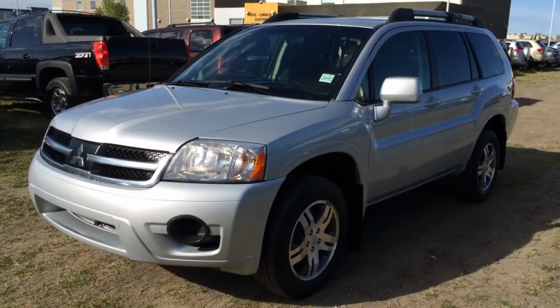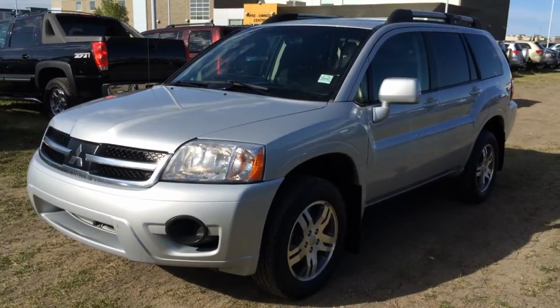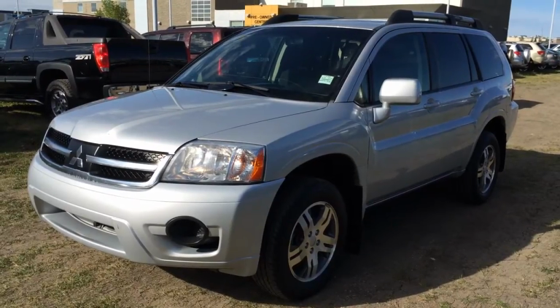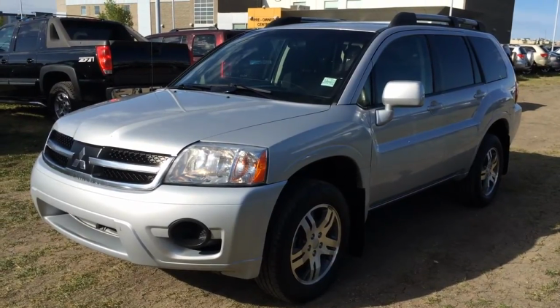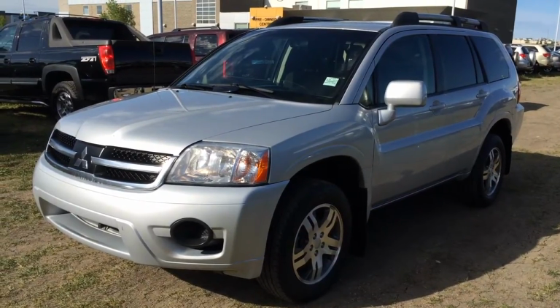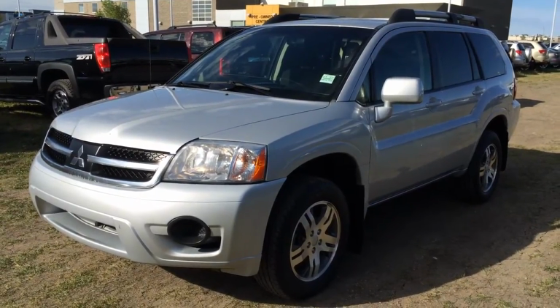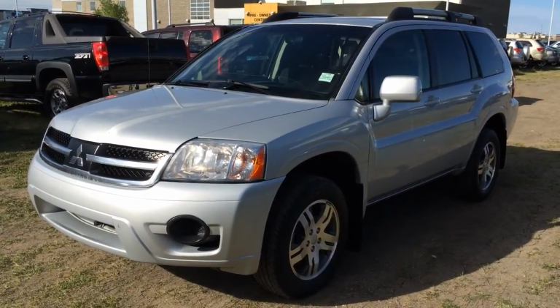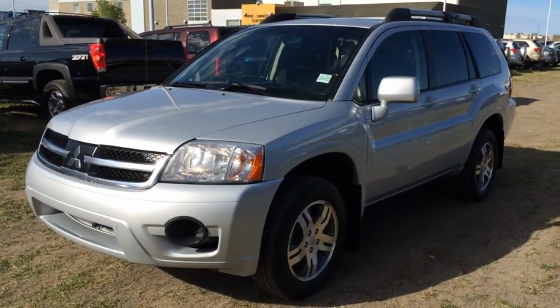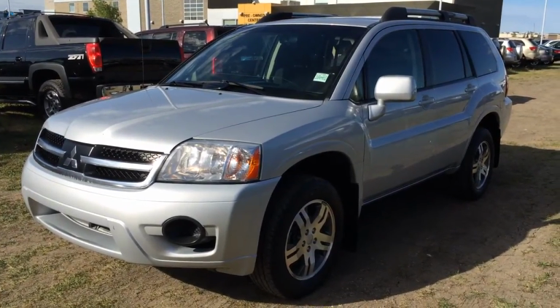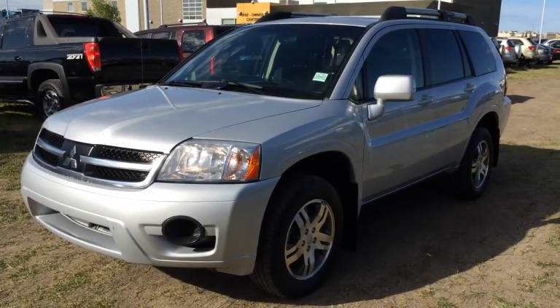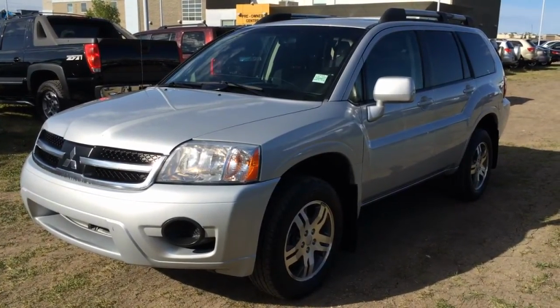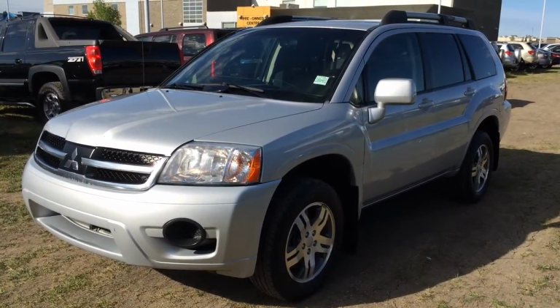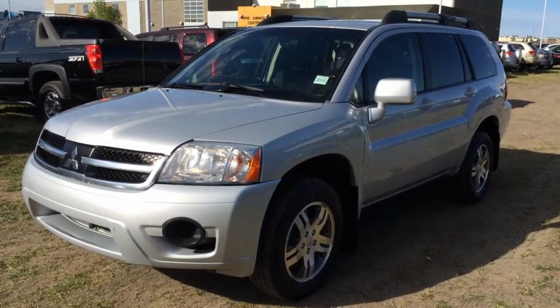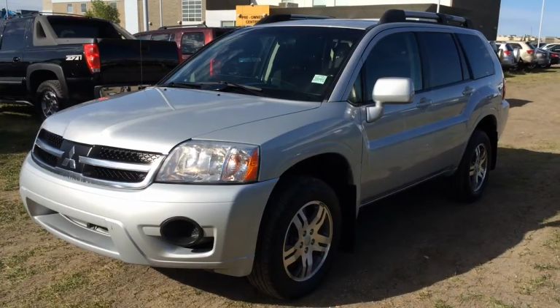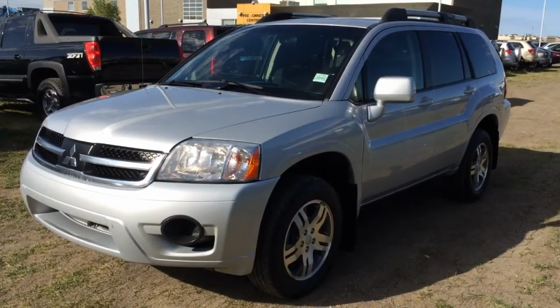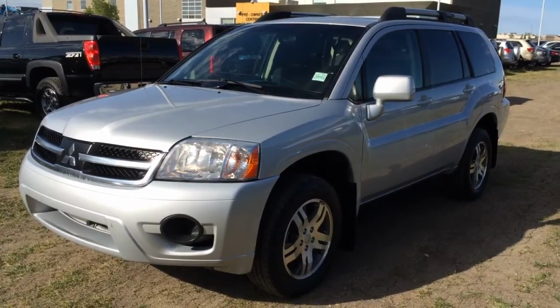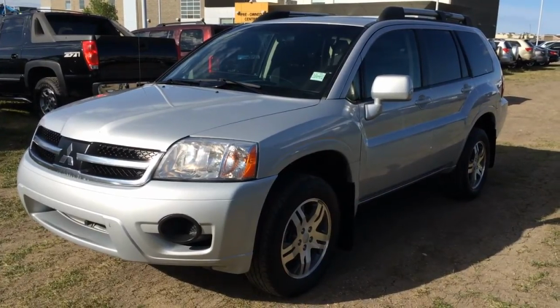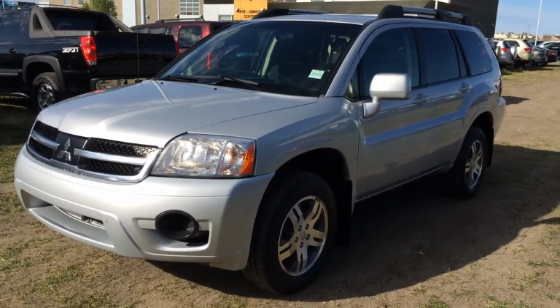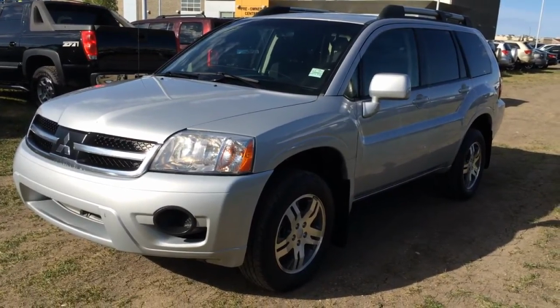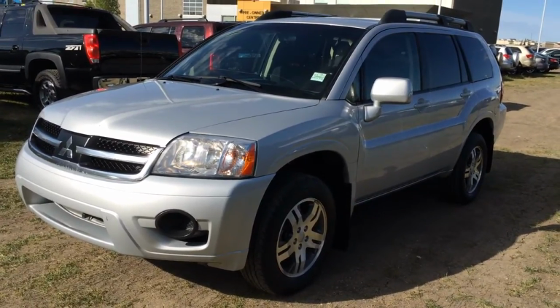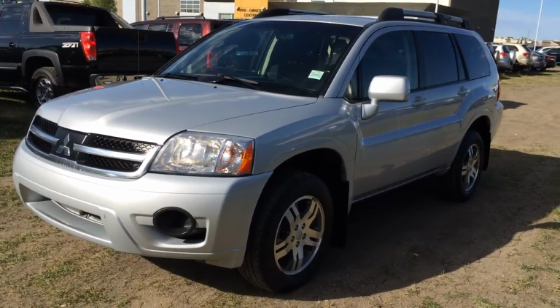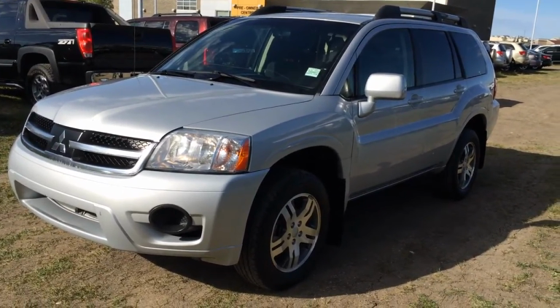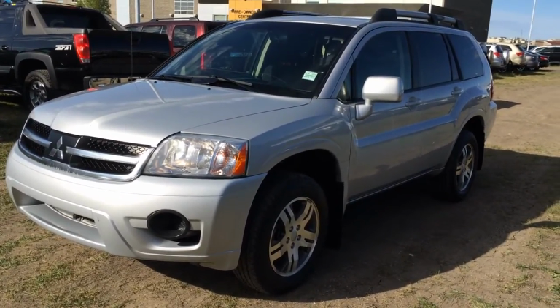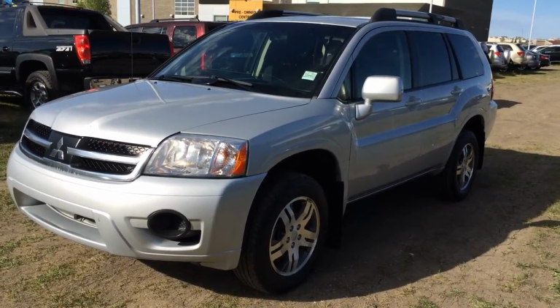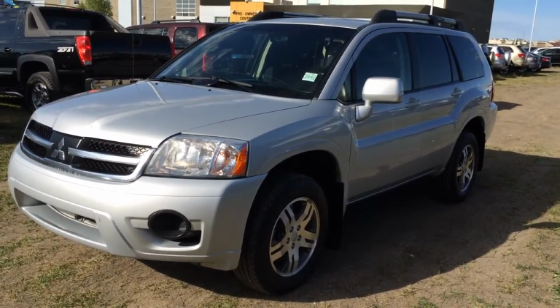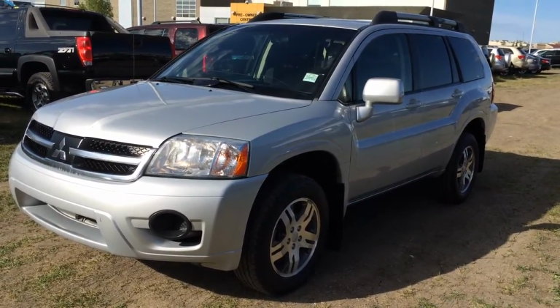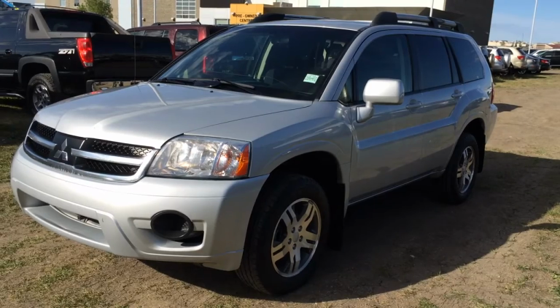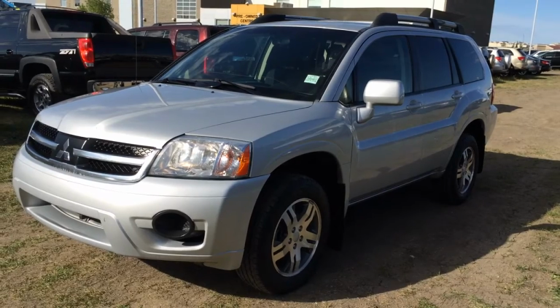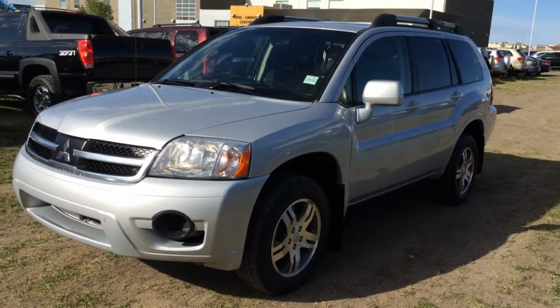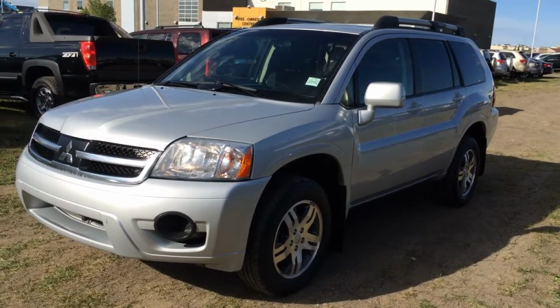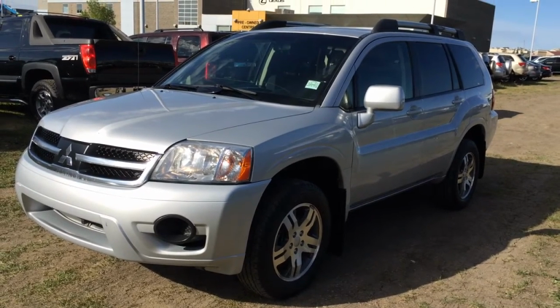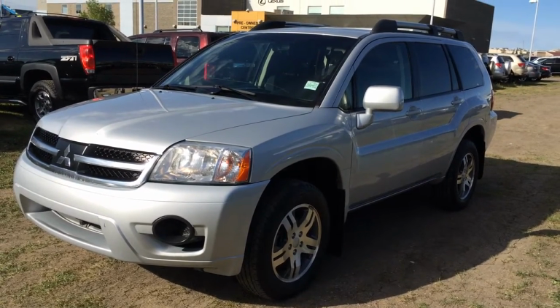We're looking at a pre-owned 2008 Mitsubishi Endeavour SE. Four-speed automatic transmission. It's all-wheel drive. We have the liquid silver metallic exterior. Black cloth seating inside. Four-door, five-passenger.